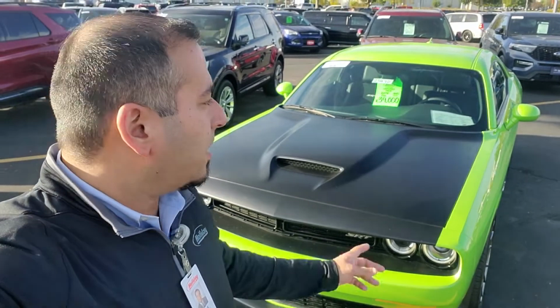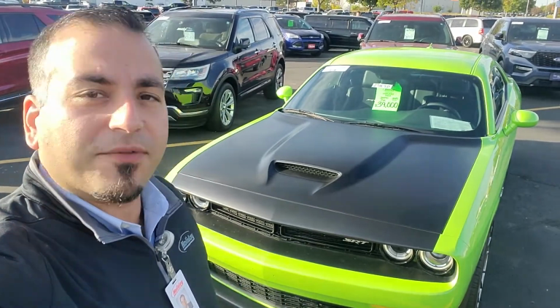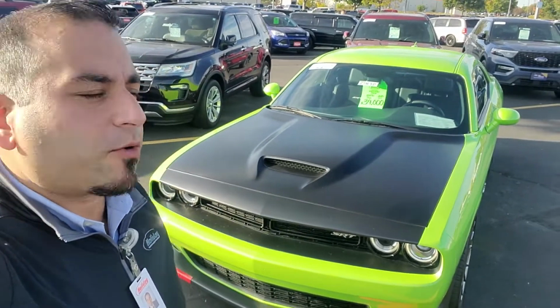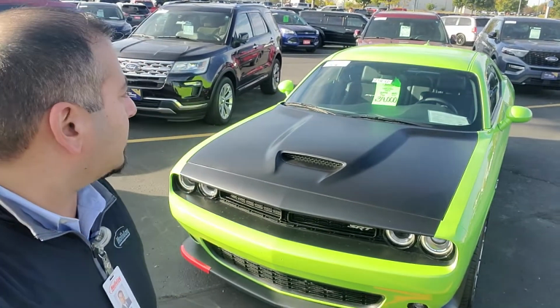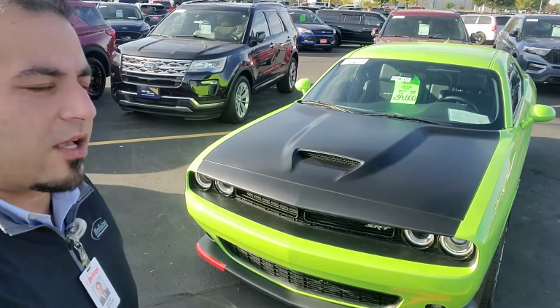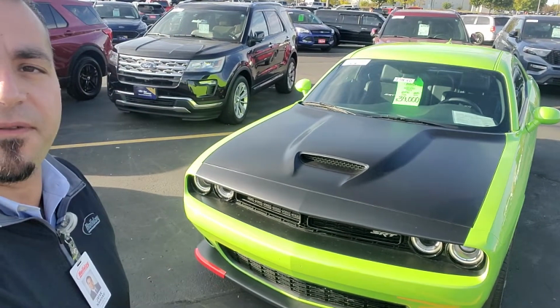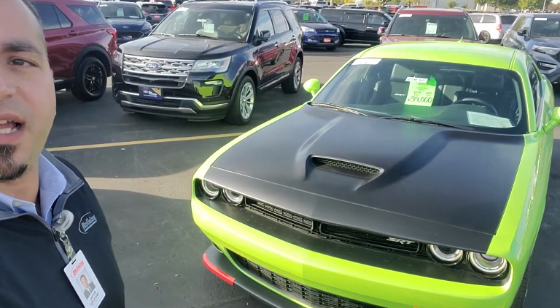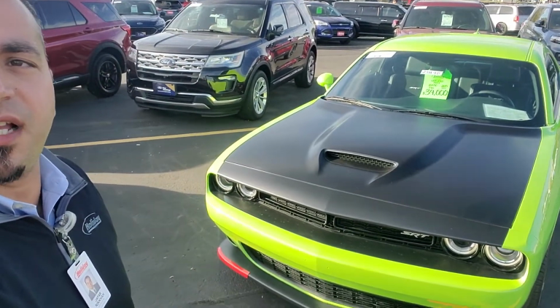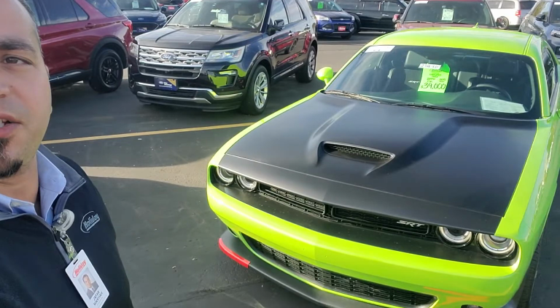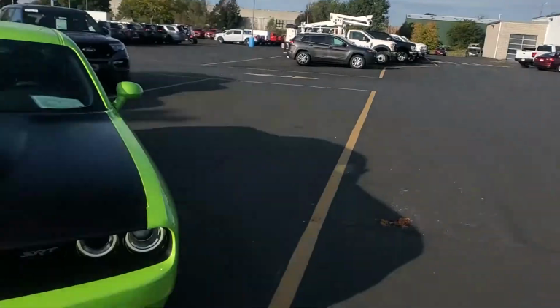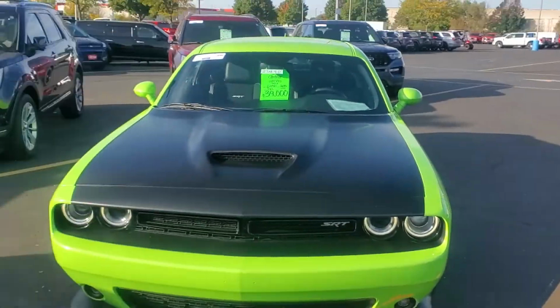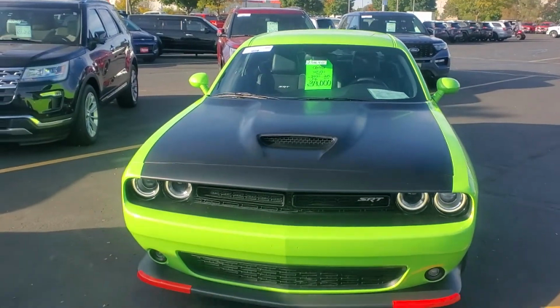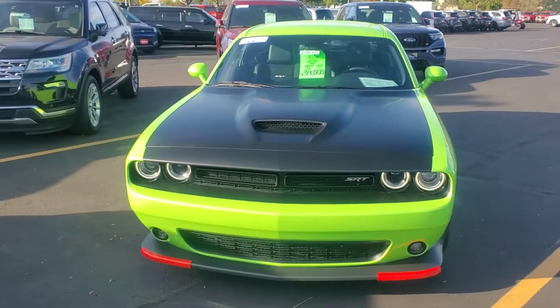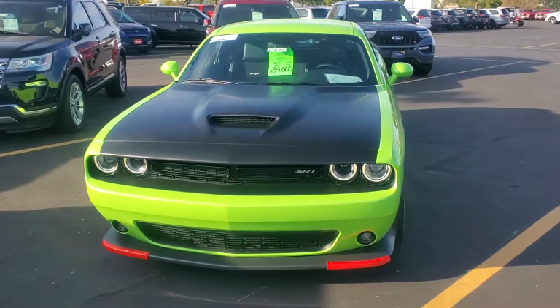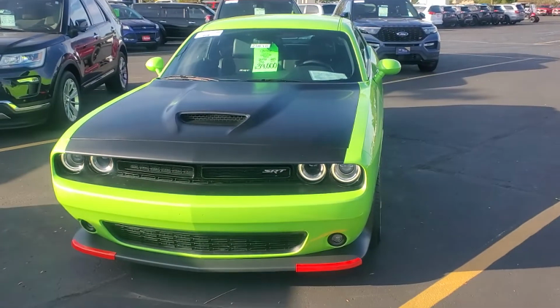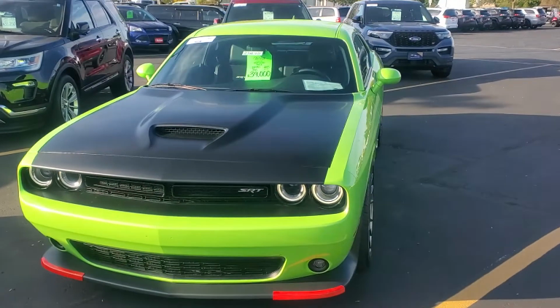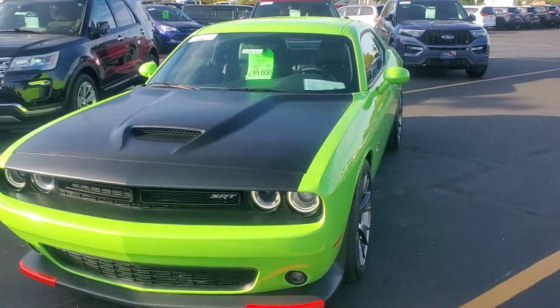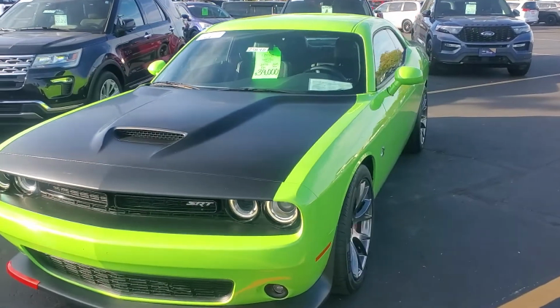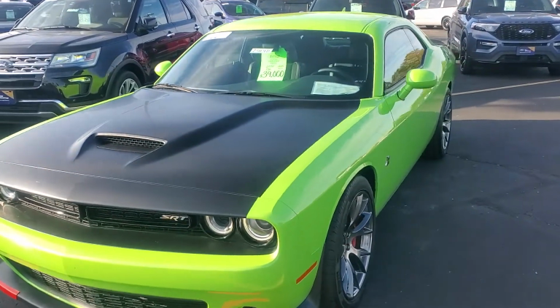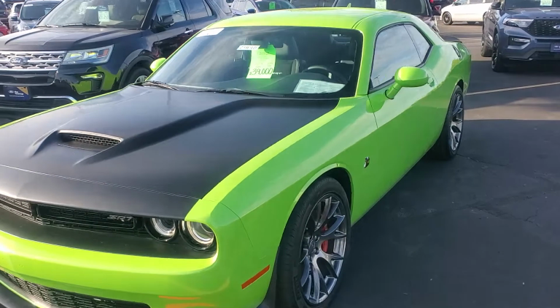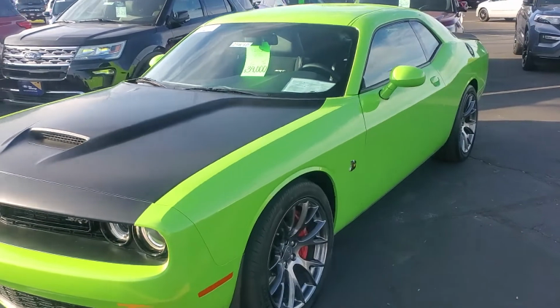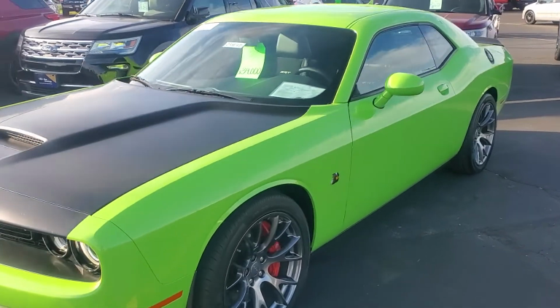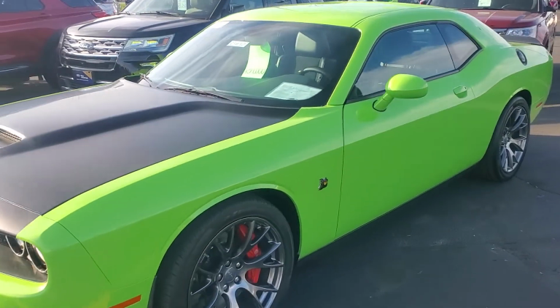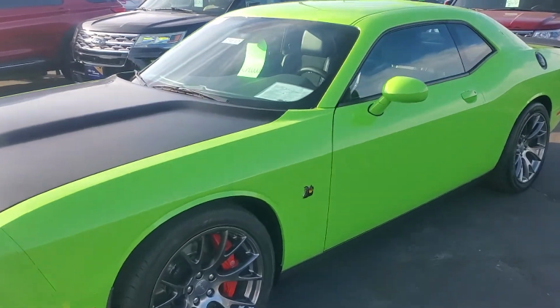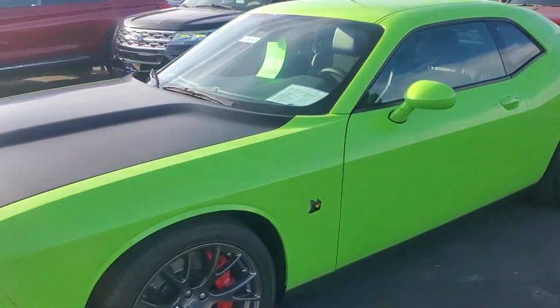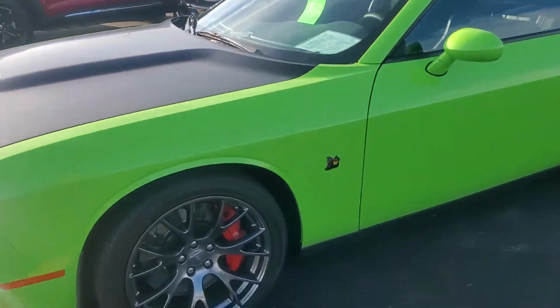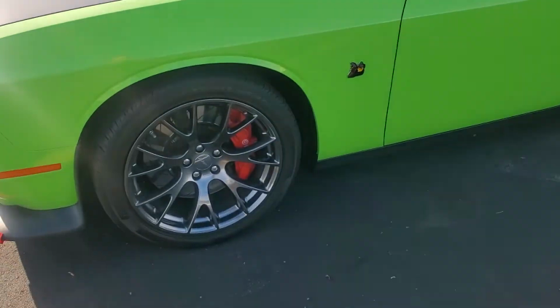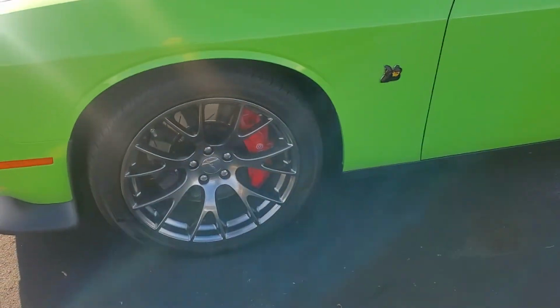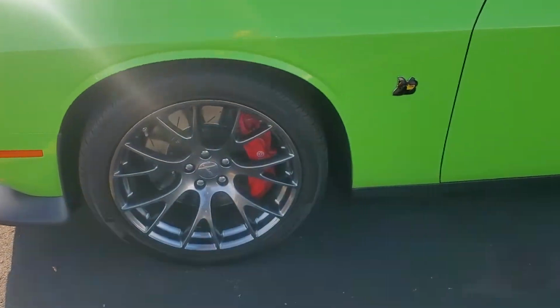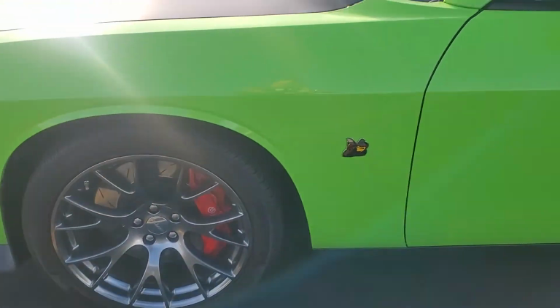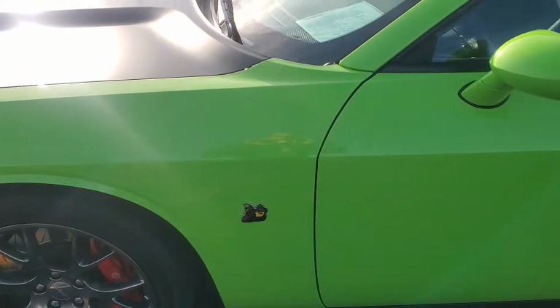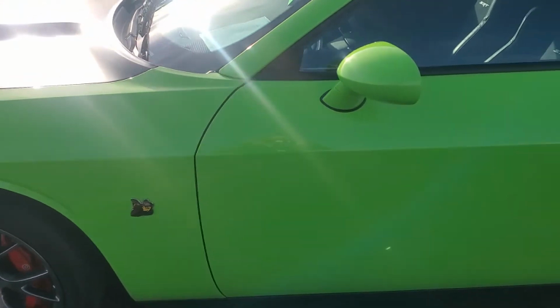I believe you had inquired about this 2015 Dodge Challenger. It is a two-owner, no-accident vehicle that we took in on trade here. It's actually in great condition — no curb rash on the rims, and the tires are also great.